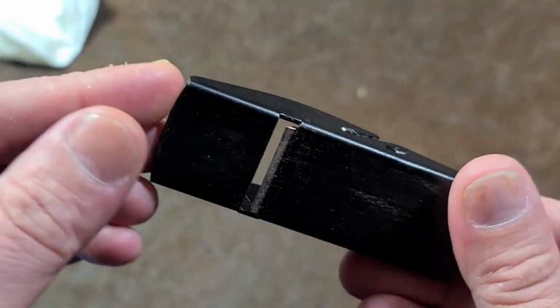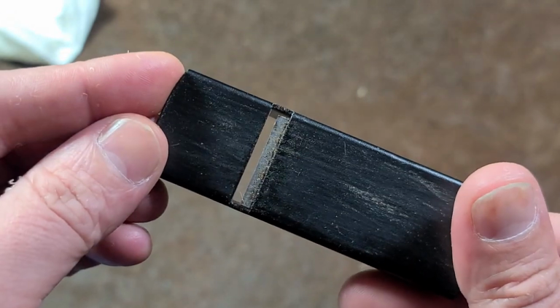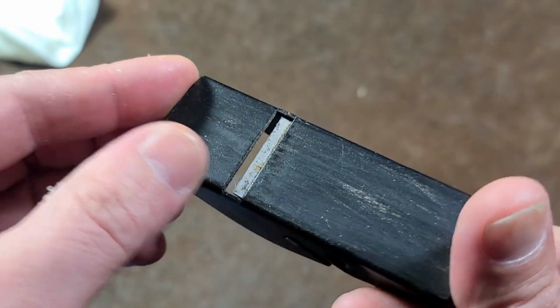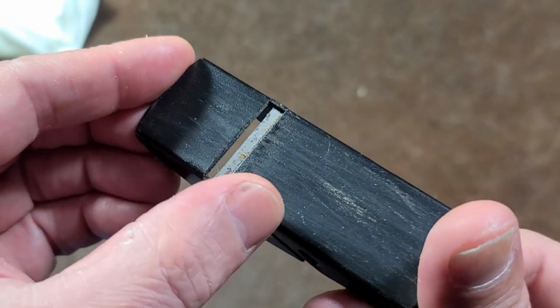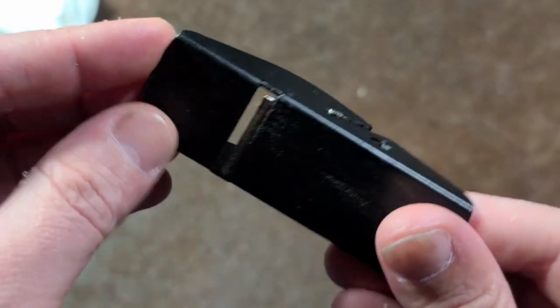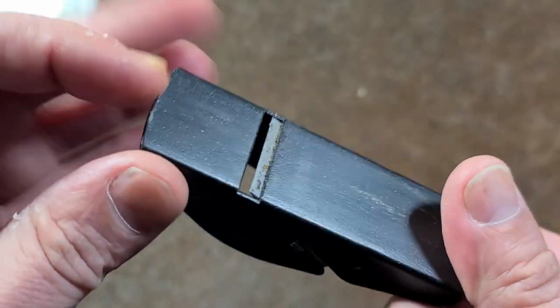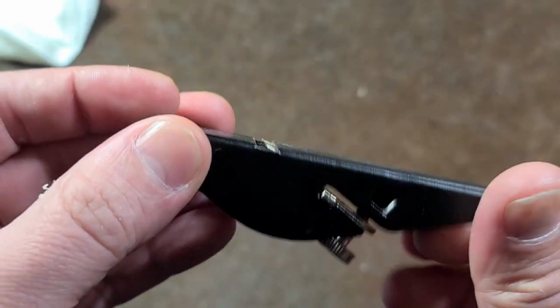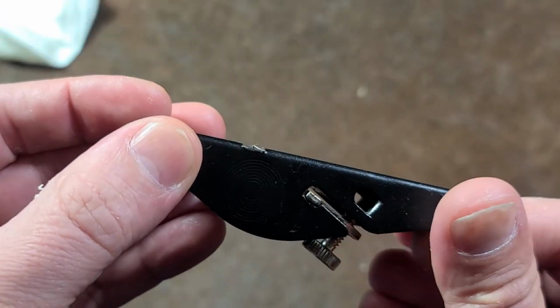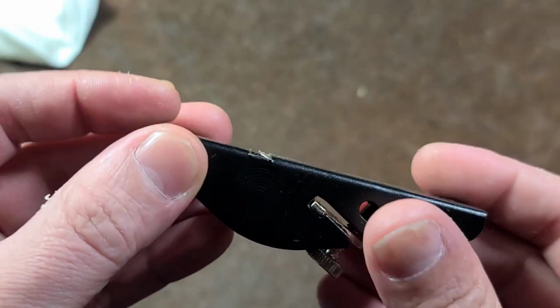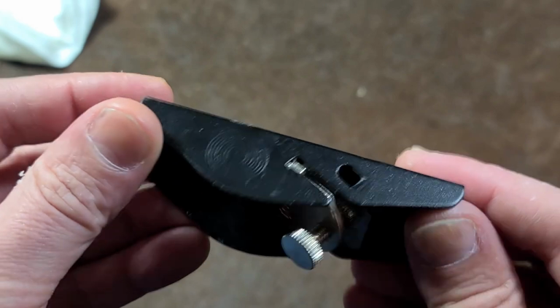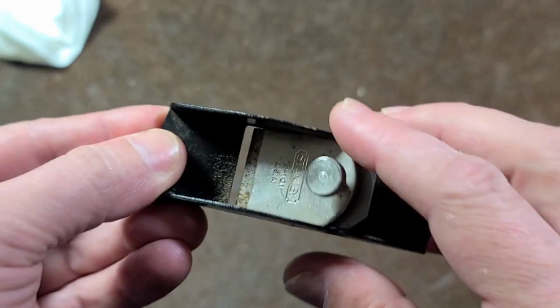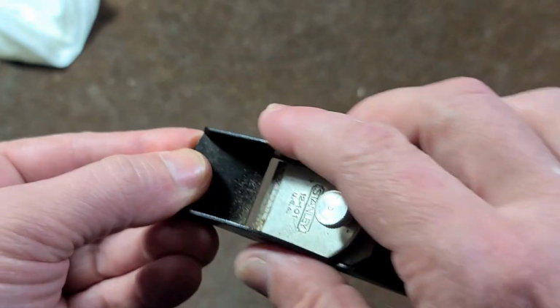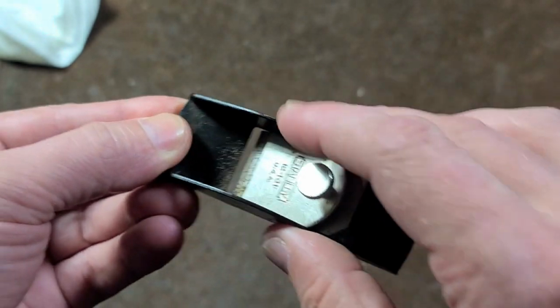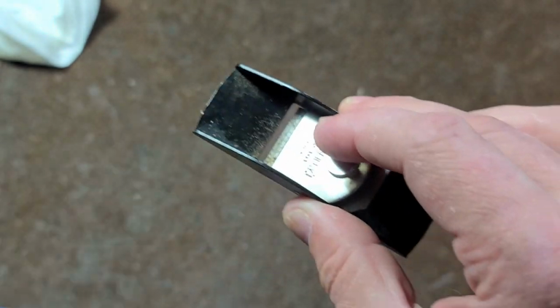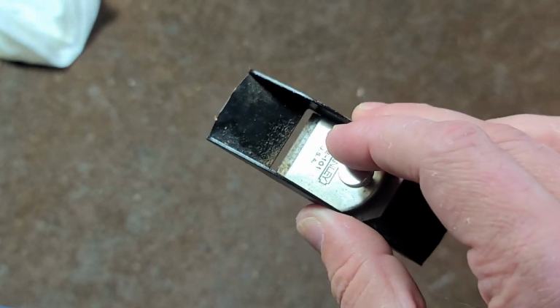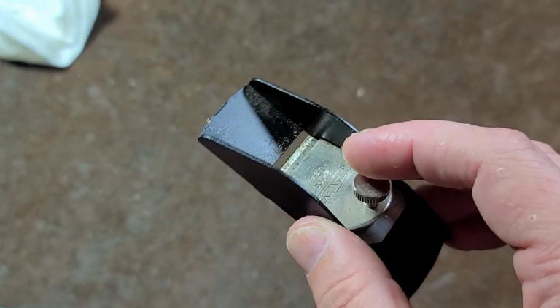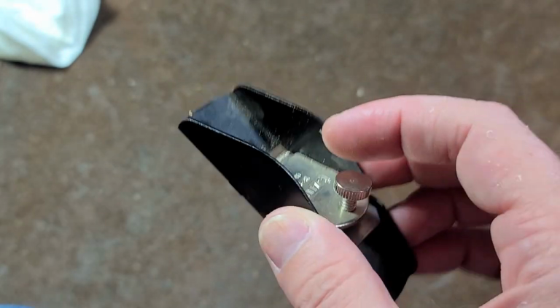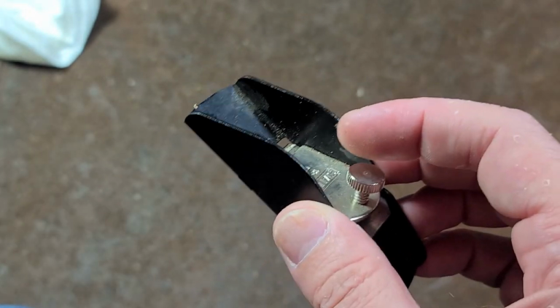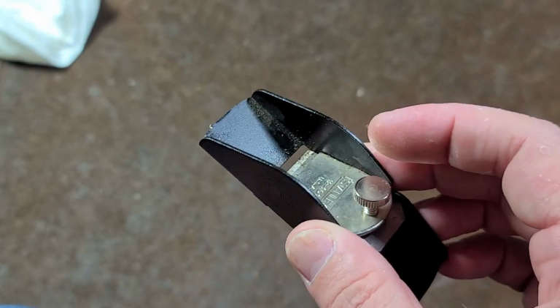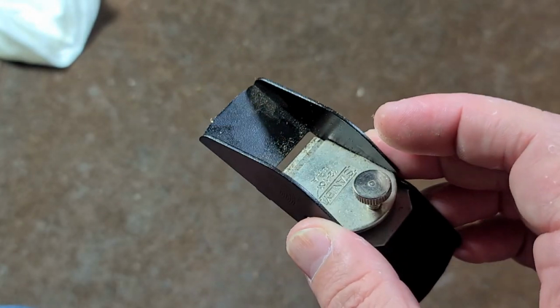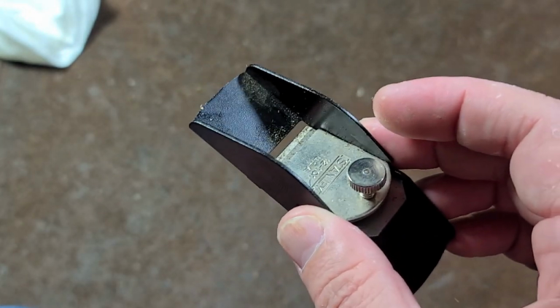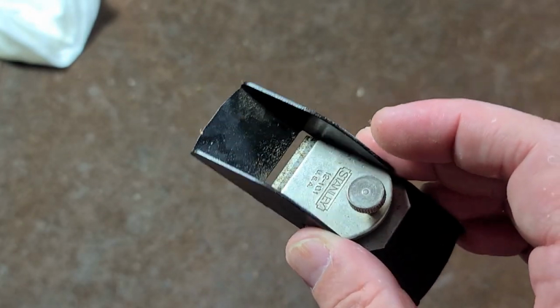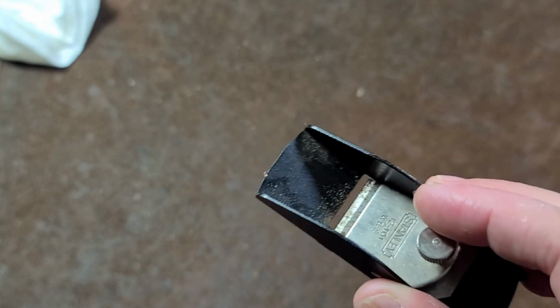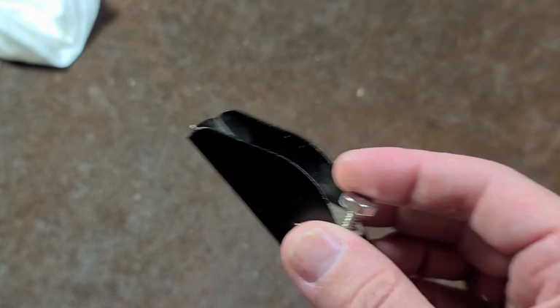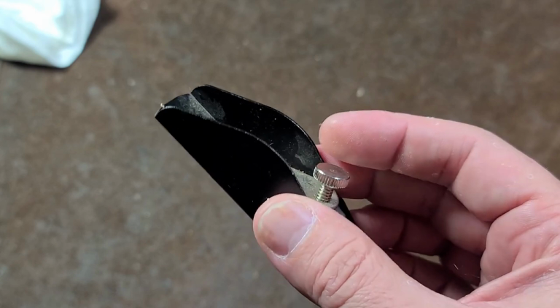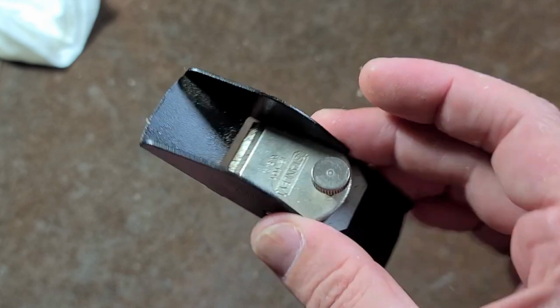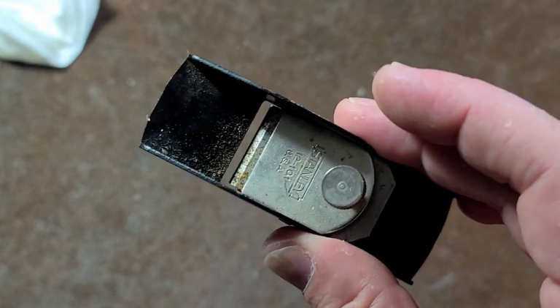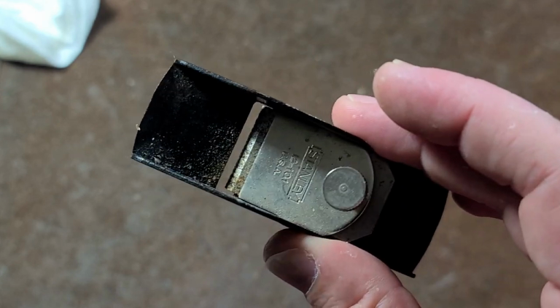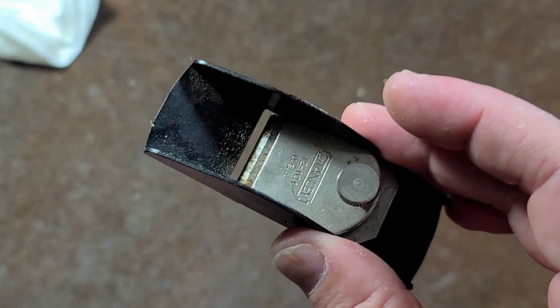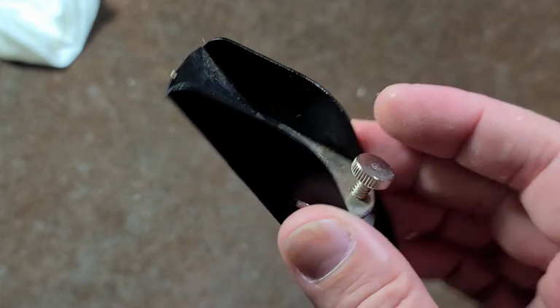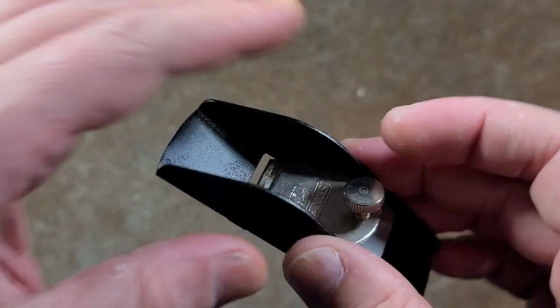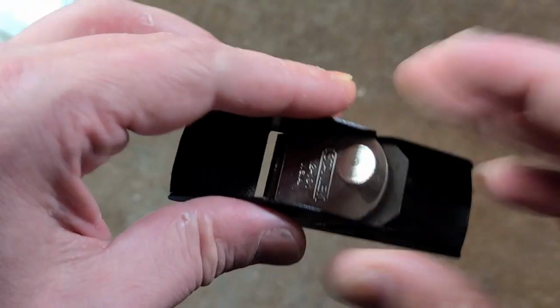The big deal about these is they have to be set super shallow because it's just a small plane. You don't have much grip on it. It's not meant for removing lots of material — it's meant for essentially hobby work. It's just neat to have a little plane like this.